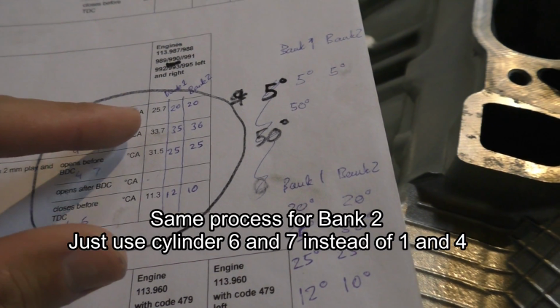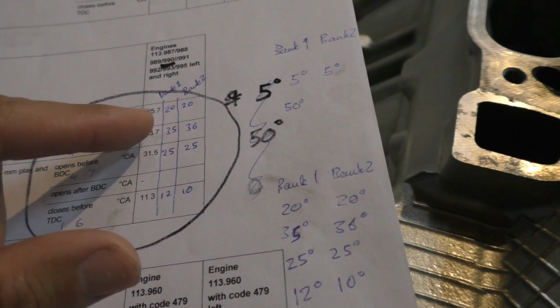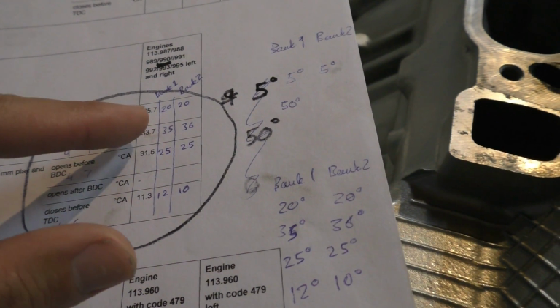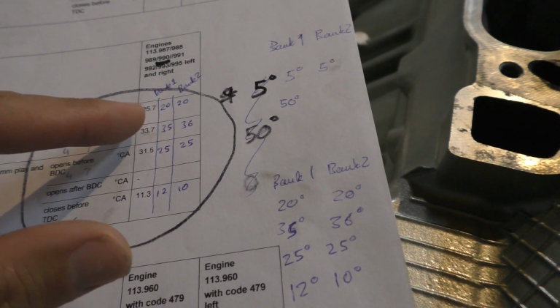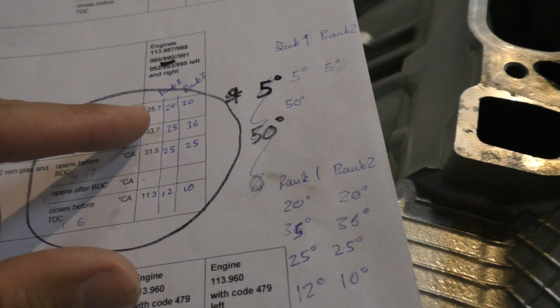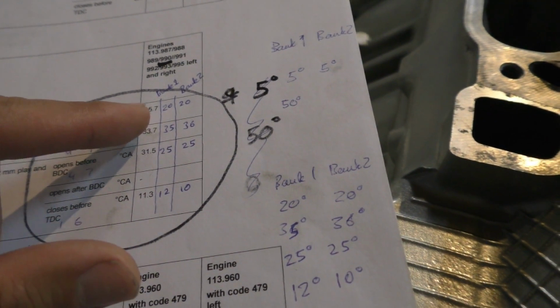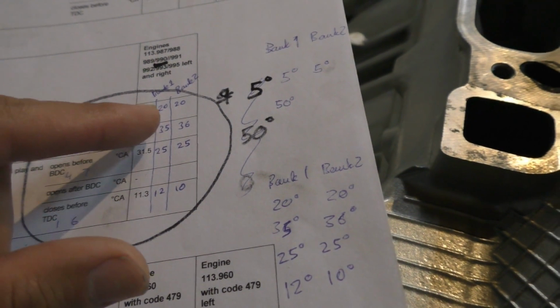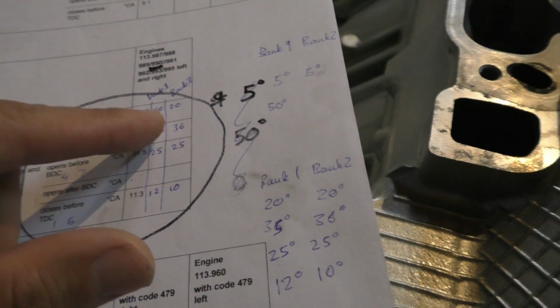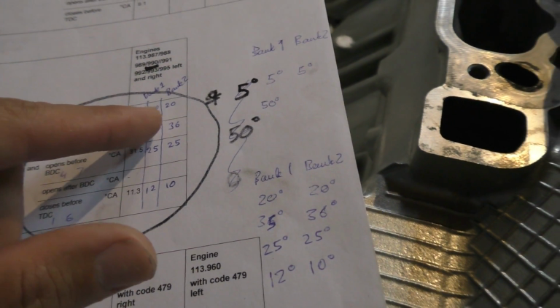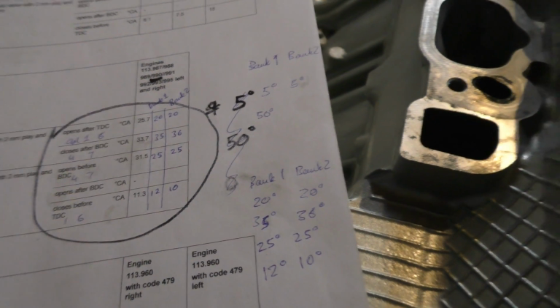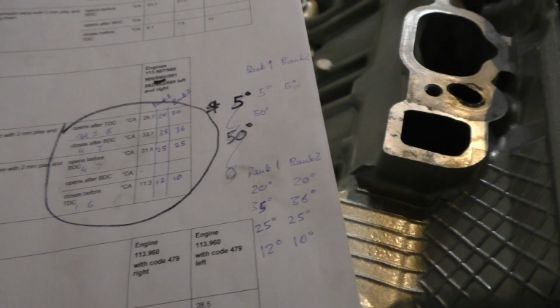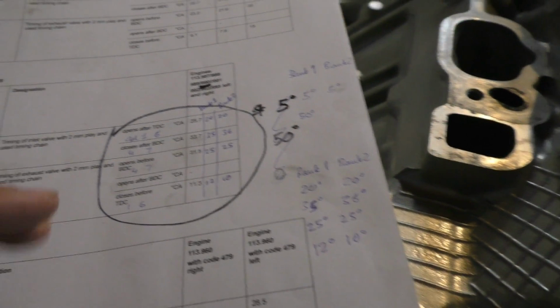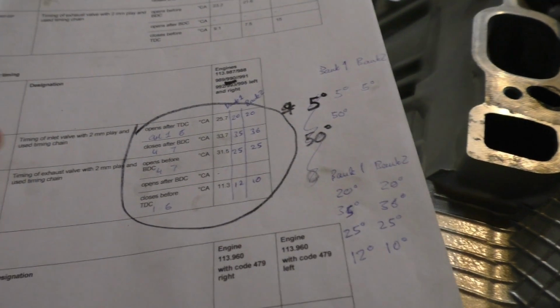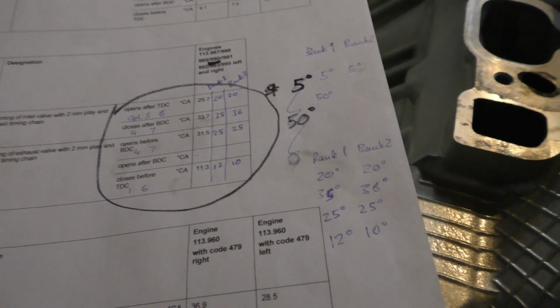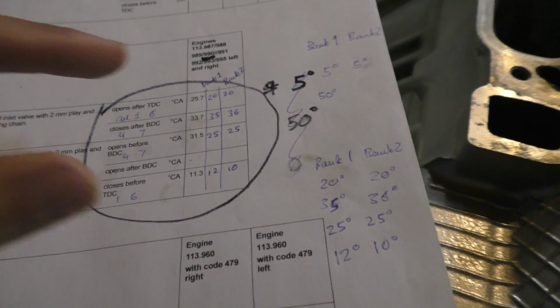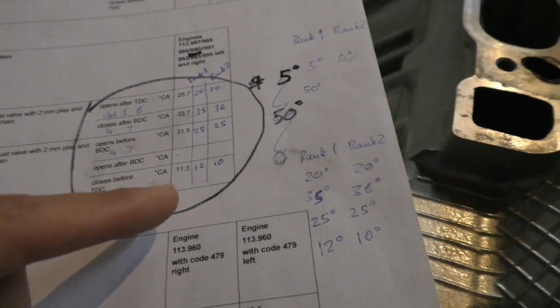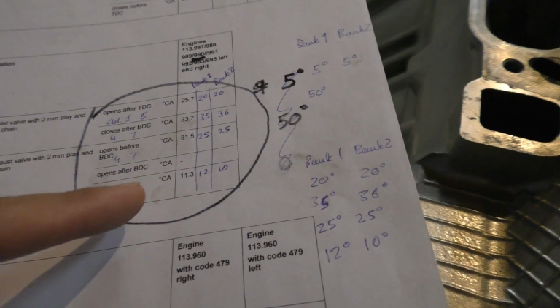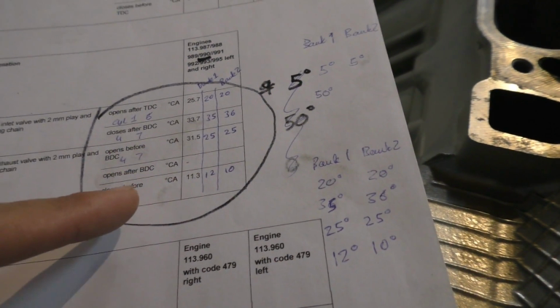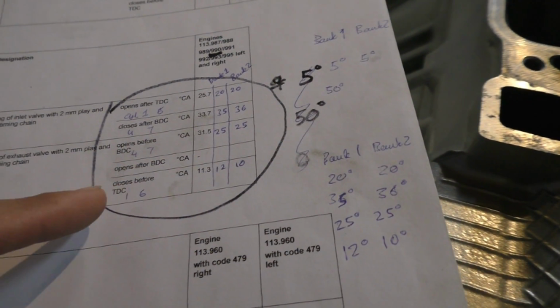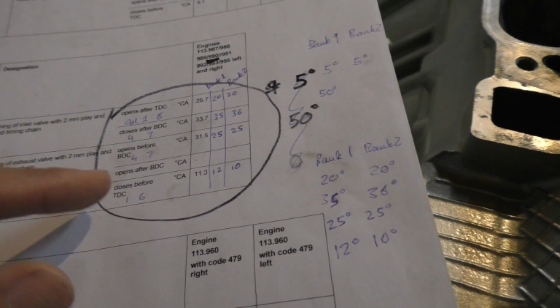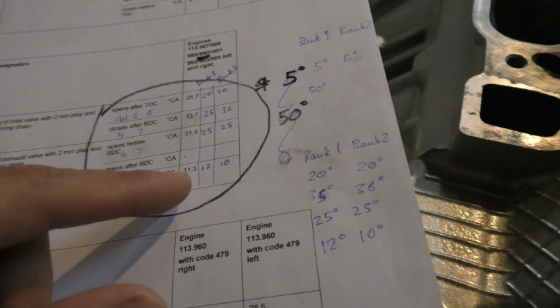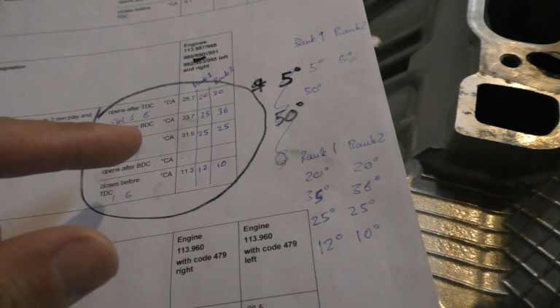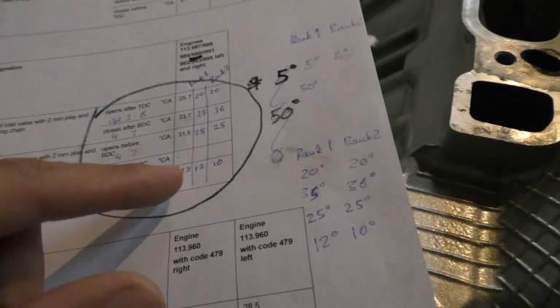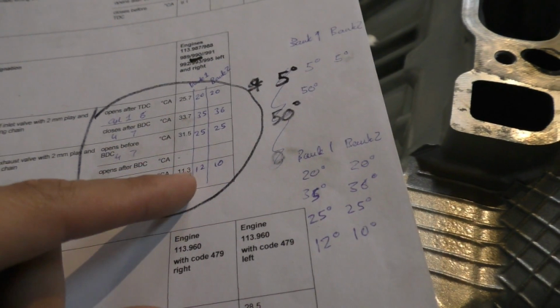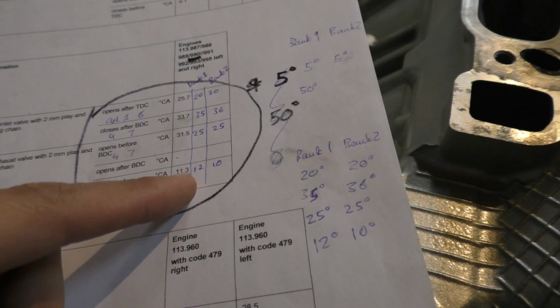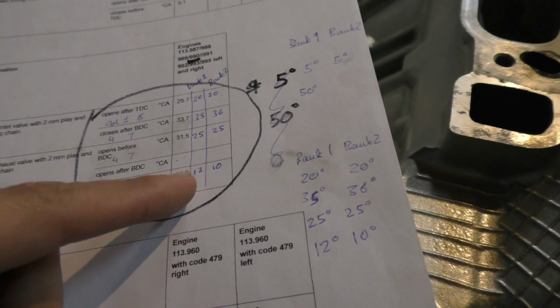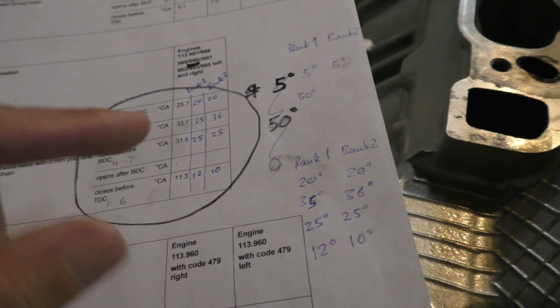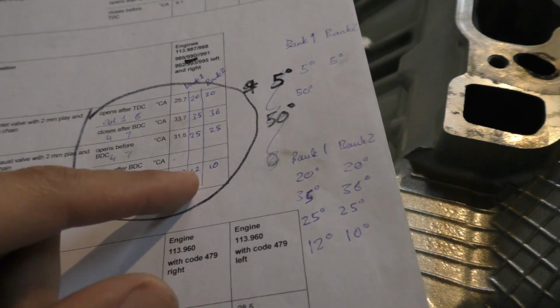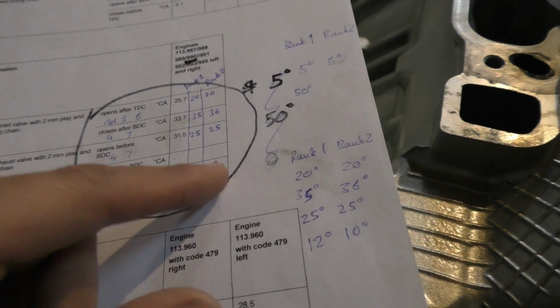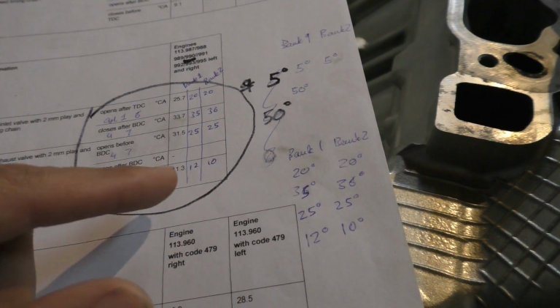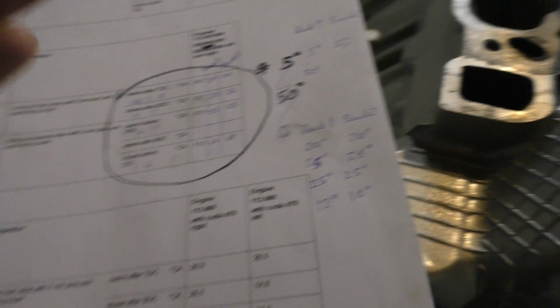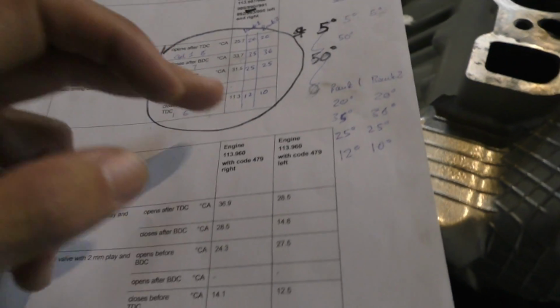Just to show some of the numbers: my intake valves should have been opening at 25.7 degrees whereas they were actually opening at 20 degrees — so it's slightly more advanced than what the test specifies. But for other values it's actually pretty close — the exhaust valve should be closing at 11.3 degrees whereas they were actually closing at 12 degrees and 10 degrees.